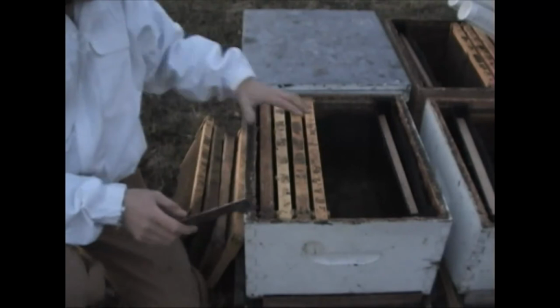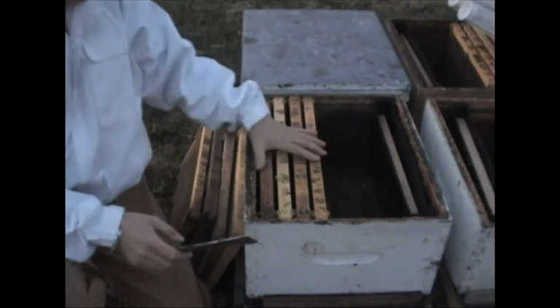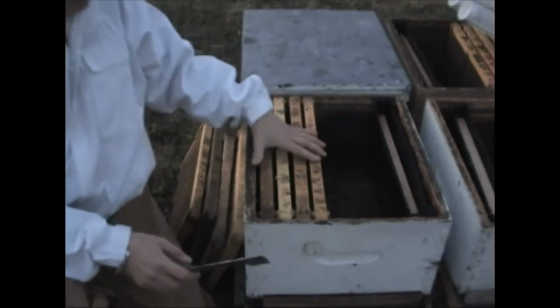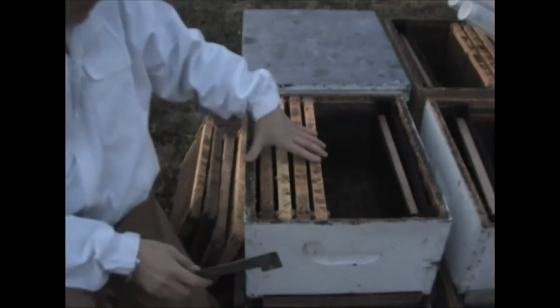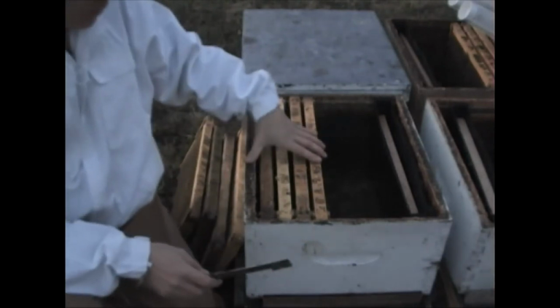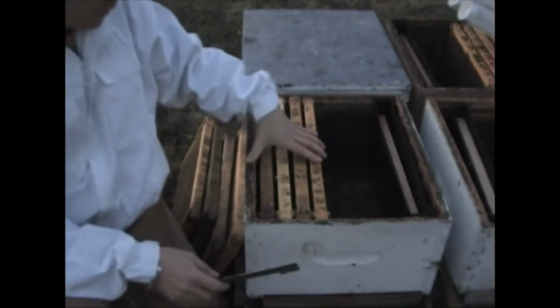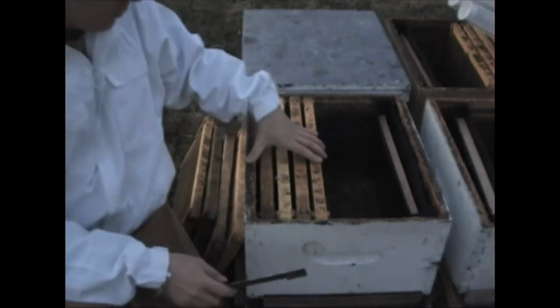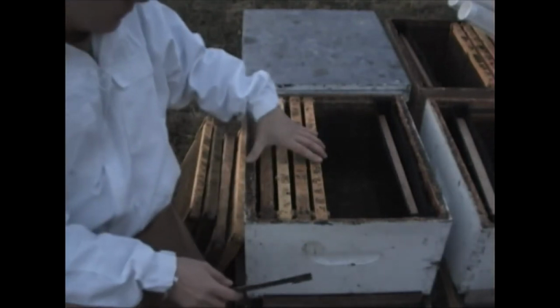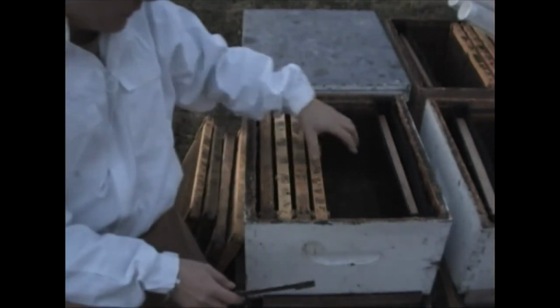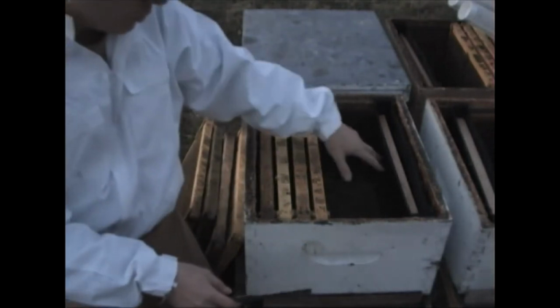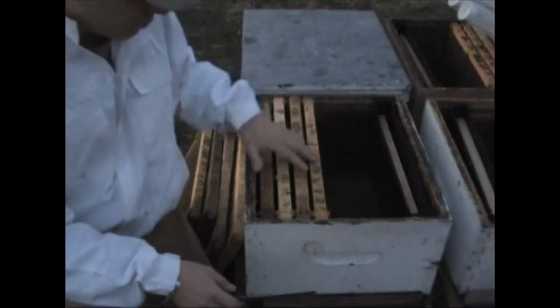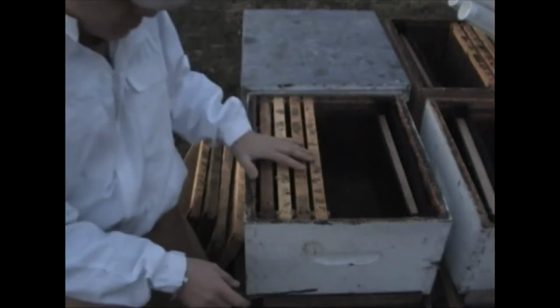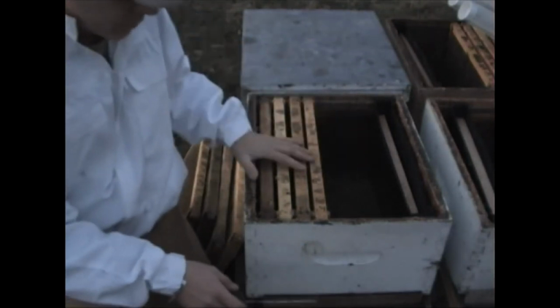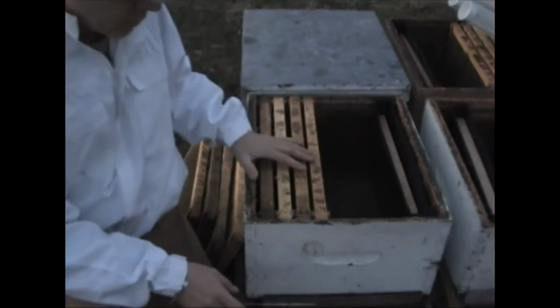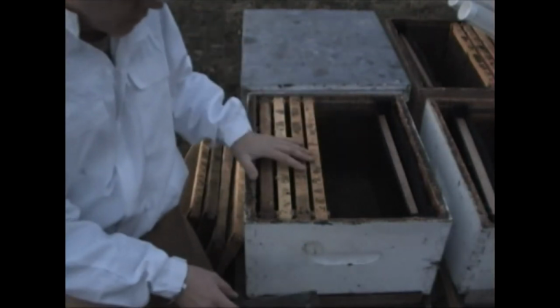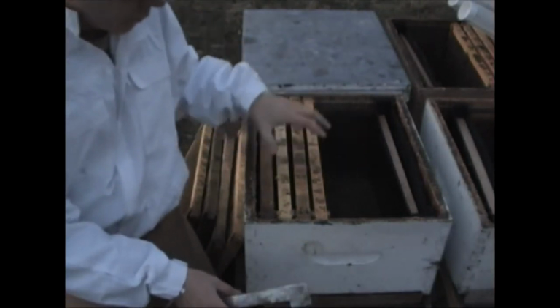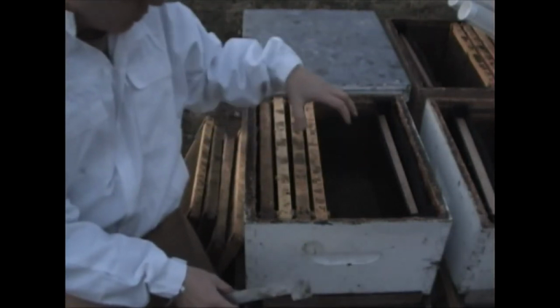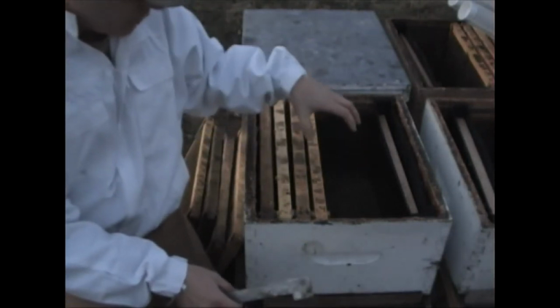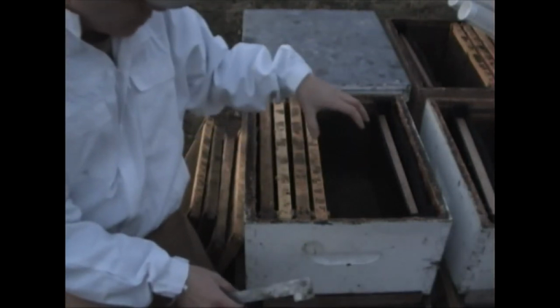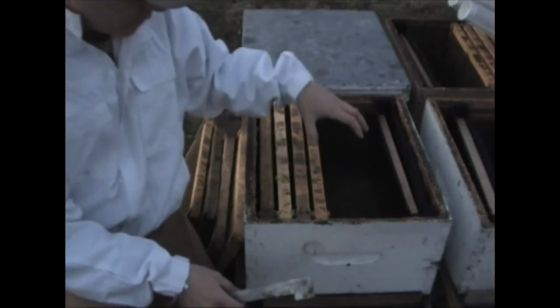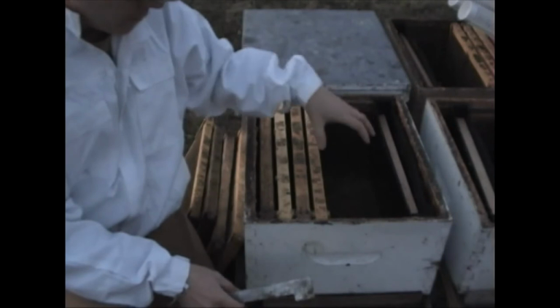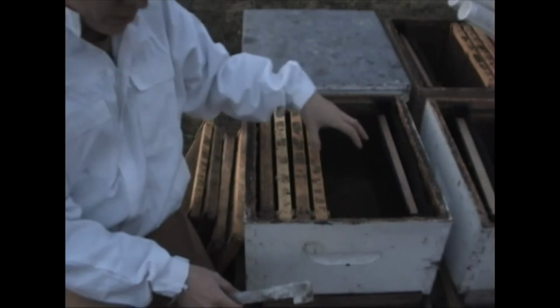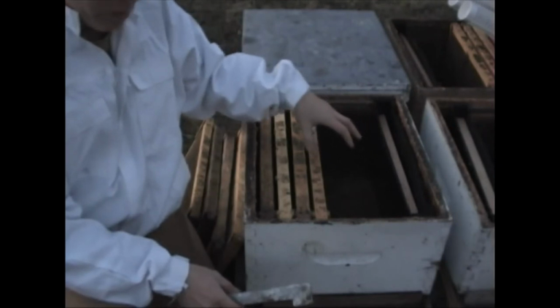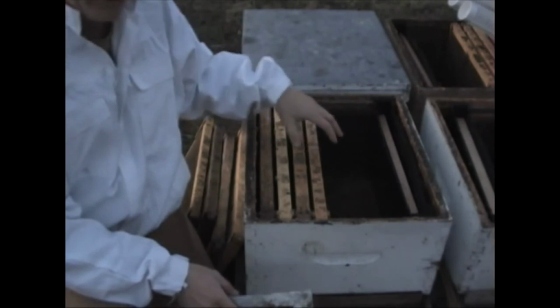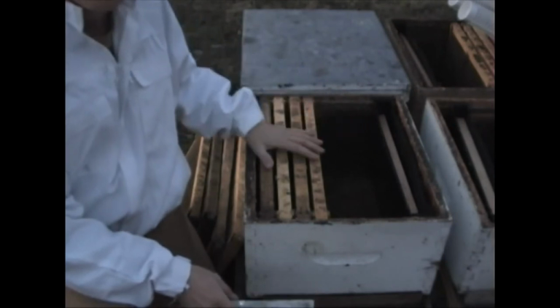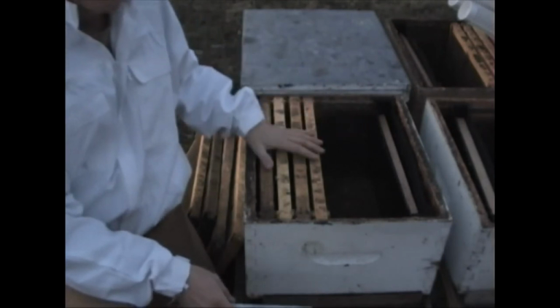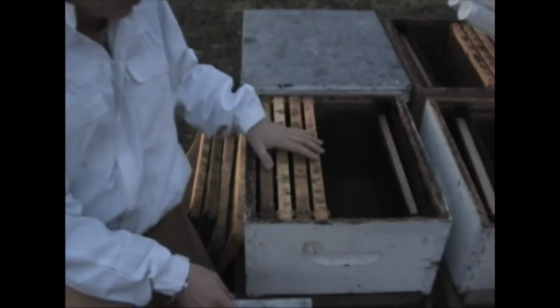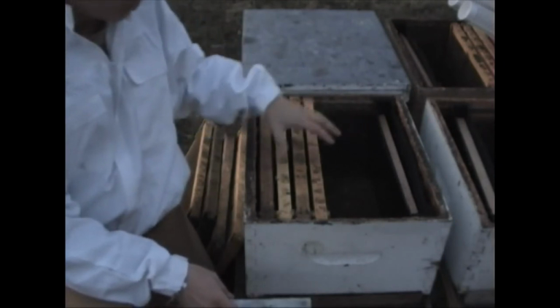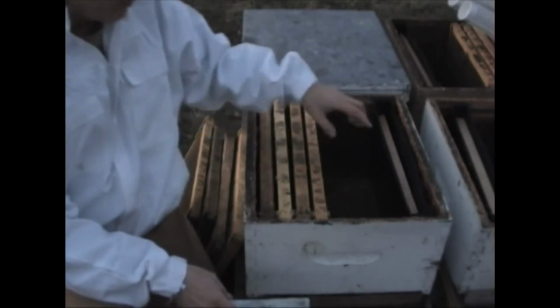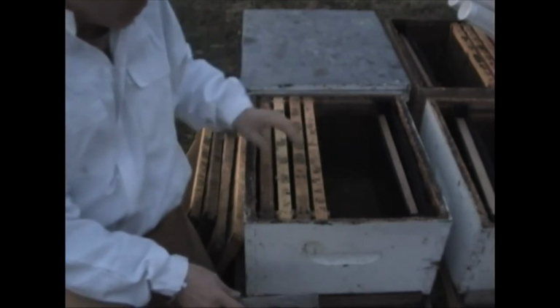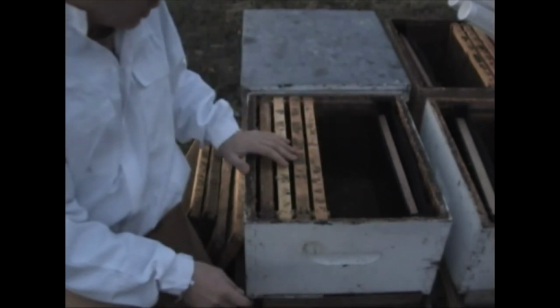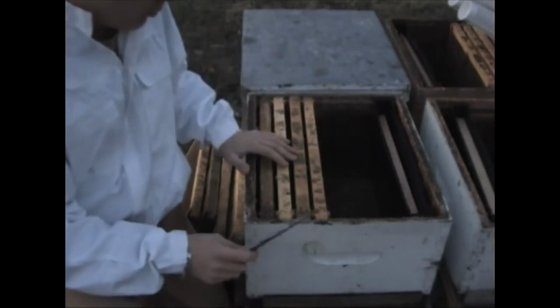Once we have the hive set up with the frame feeder, we will put the bees into this spot here and then put the frames in on top of them.